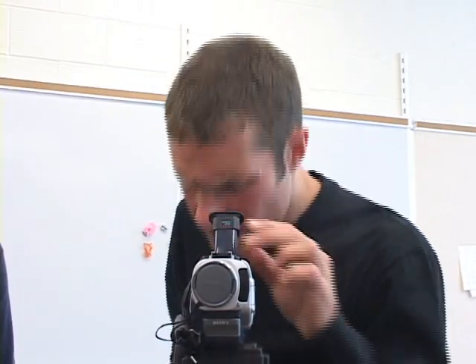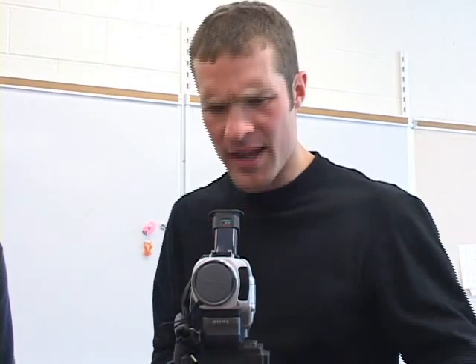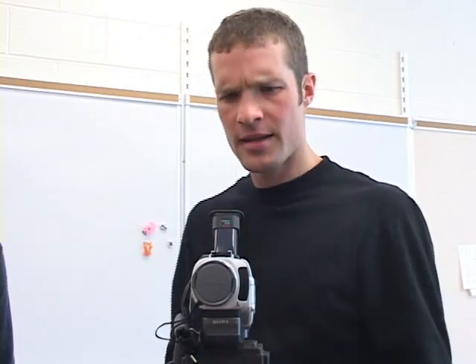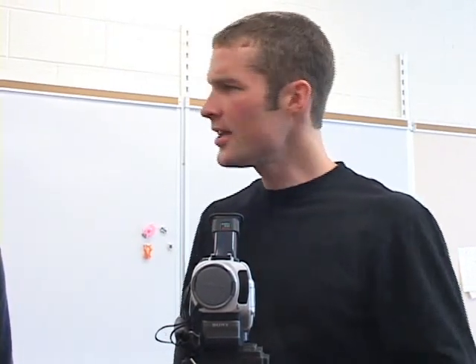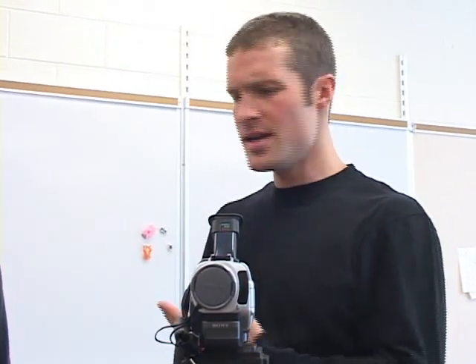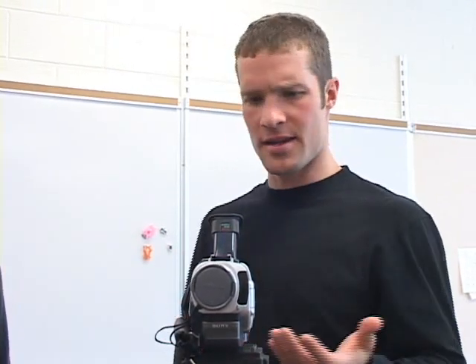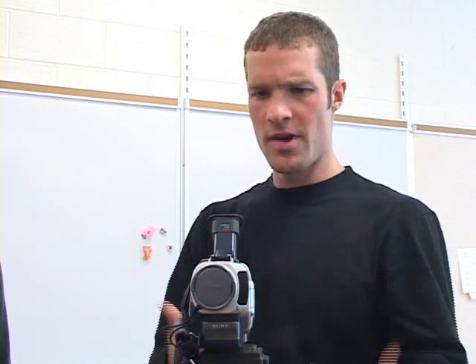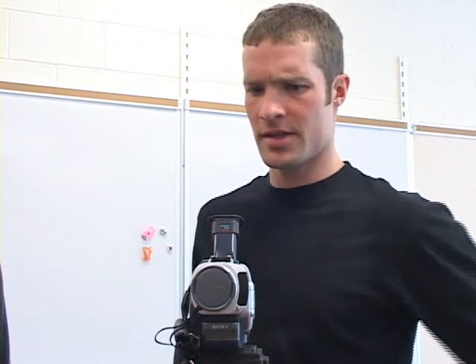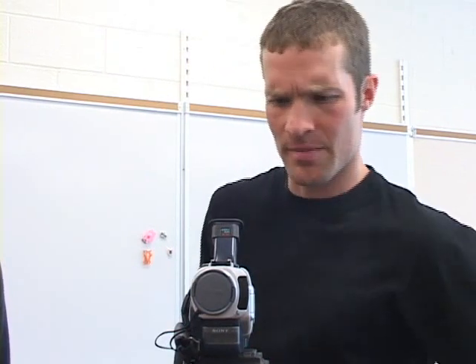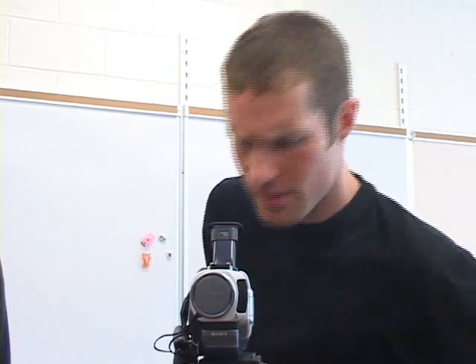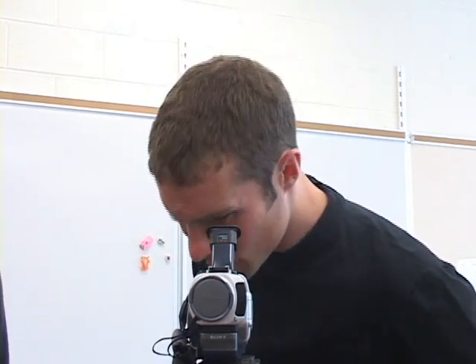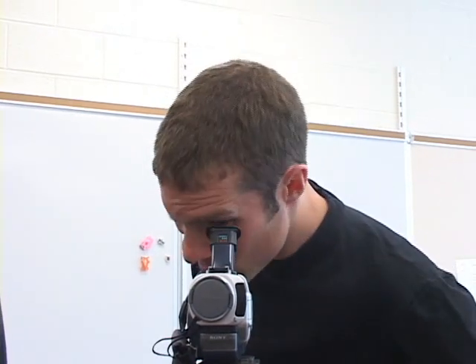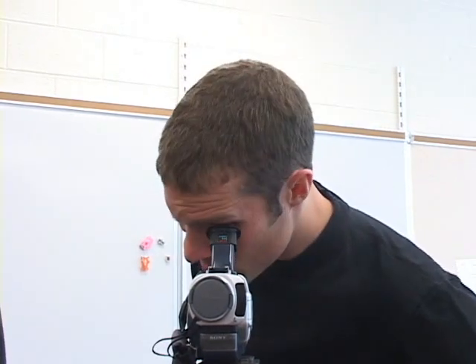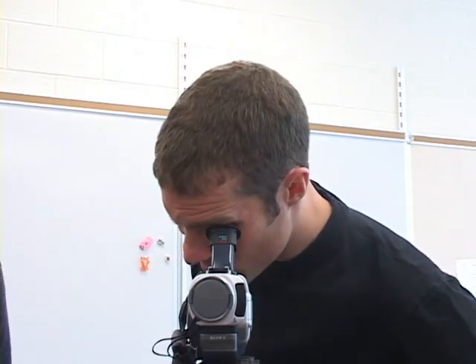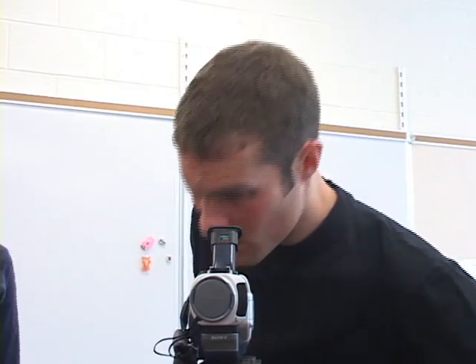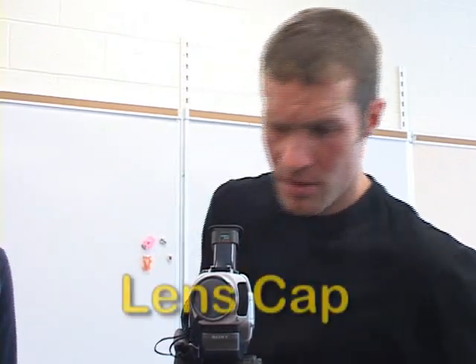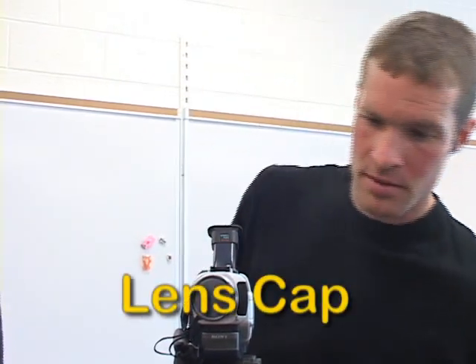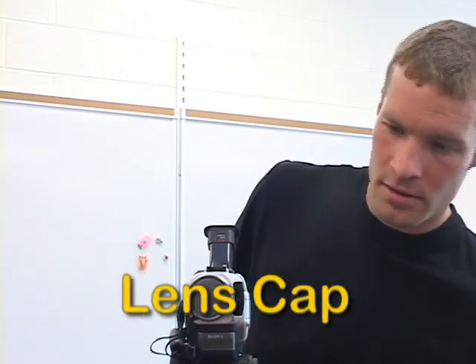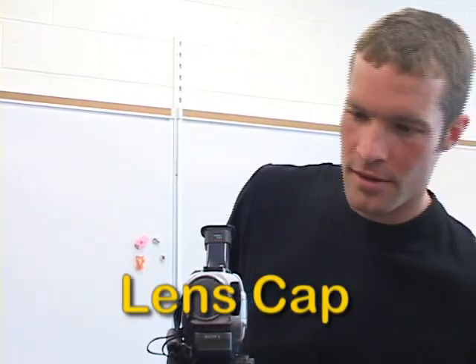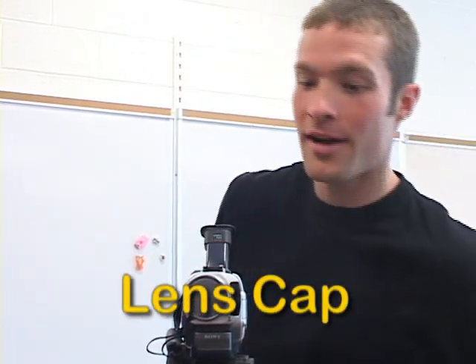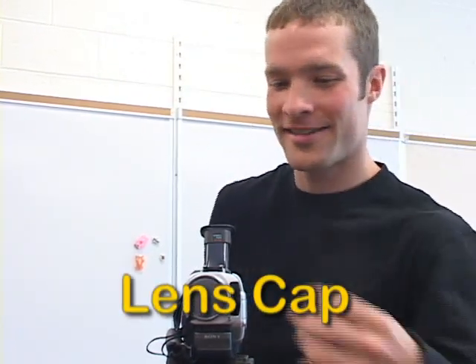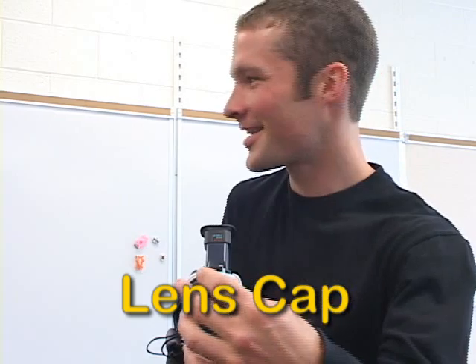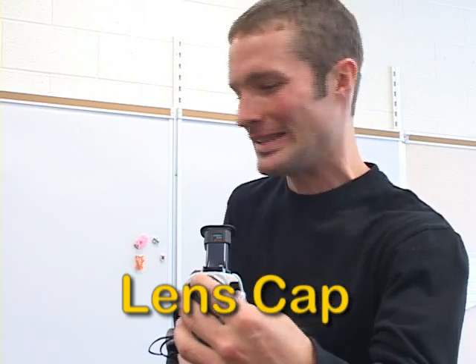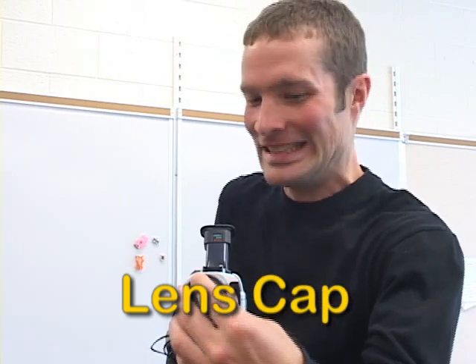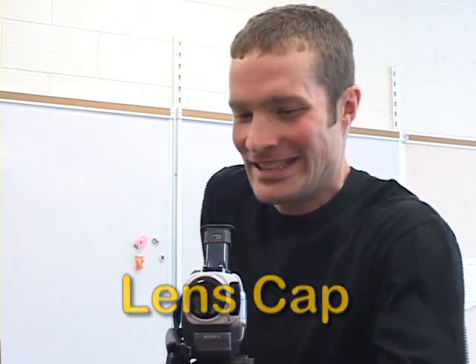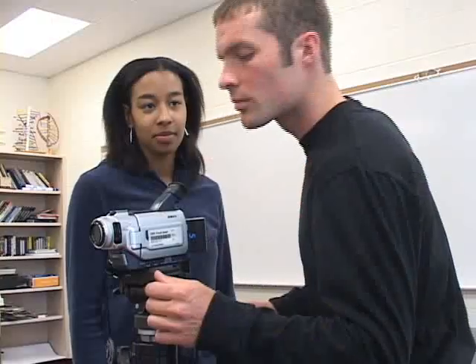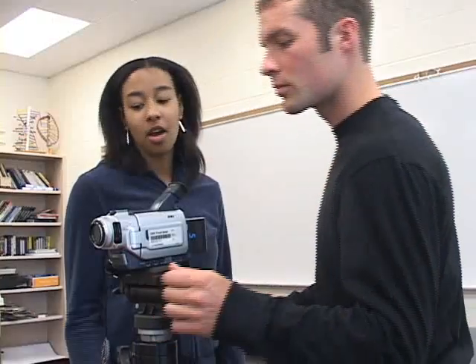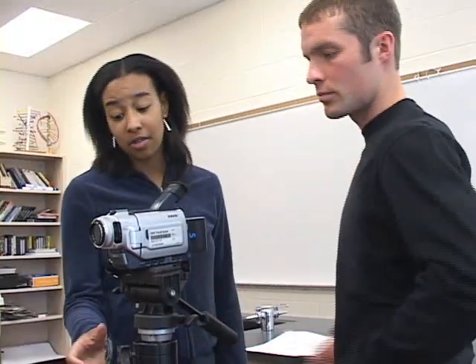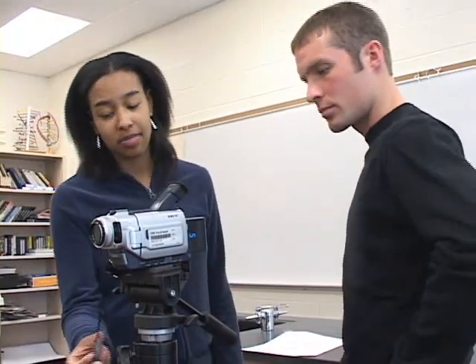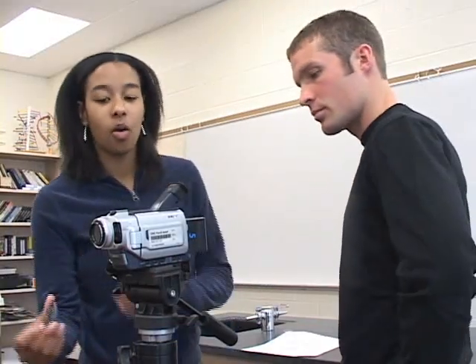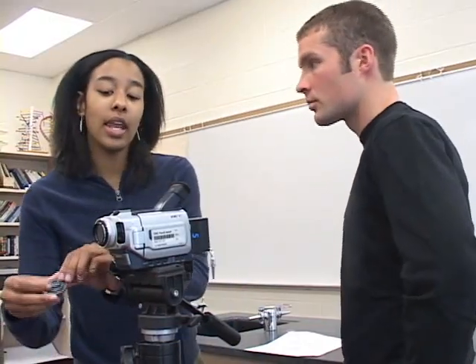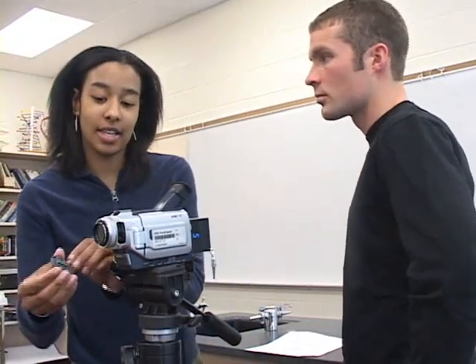Hey, I can't see anything. What's wrong with this camera? I'm not sure. Lens cap. Okay, great. One last thing.